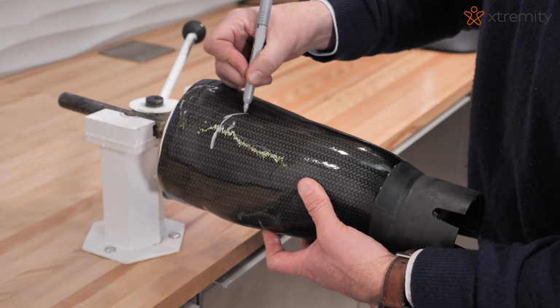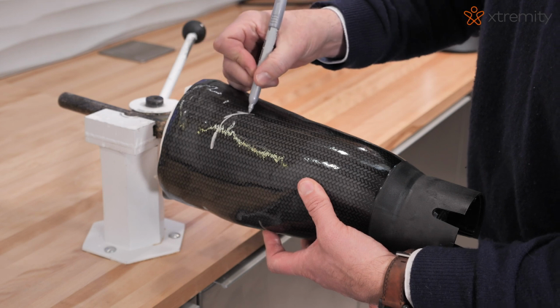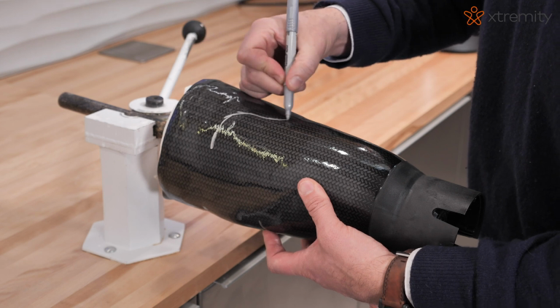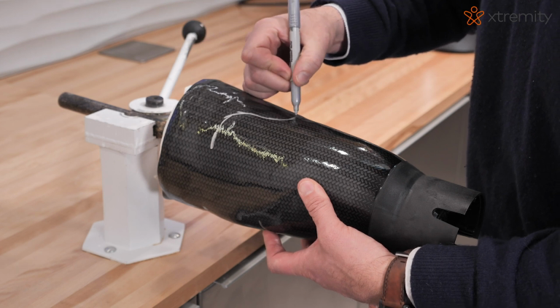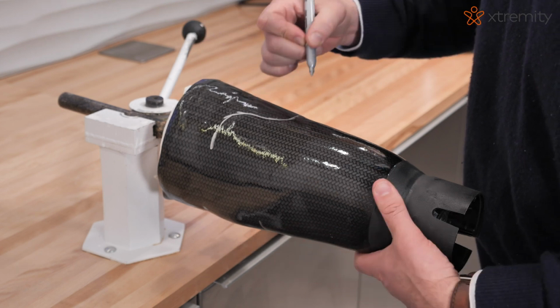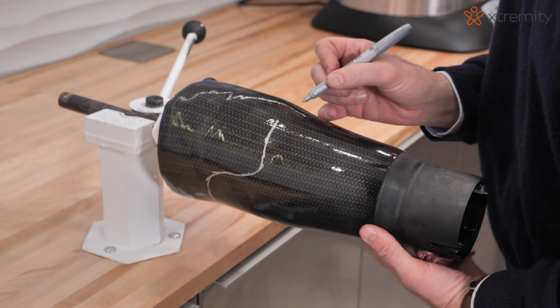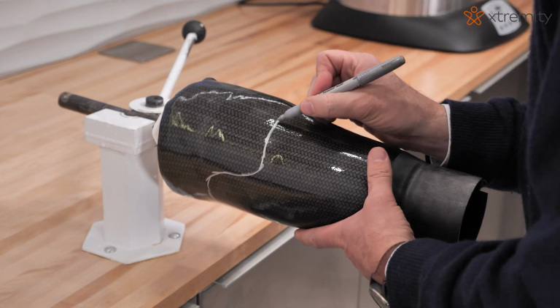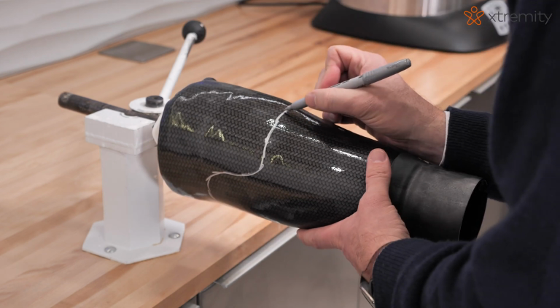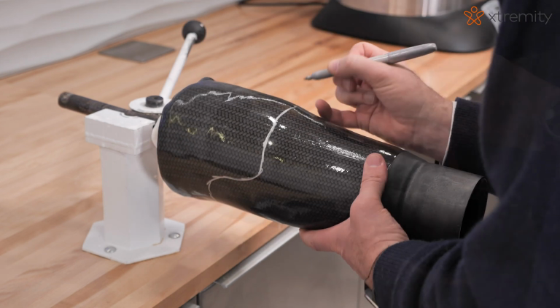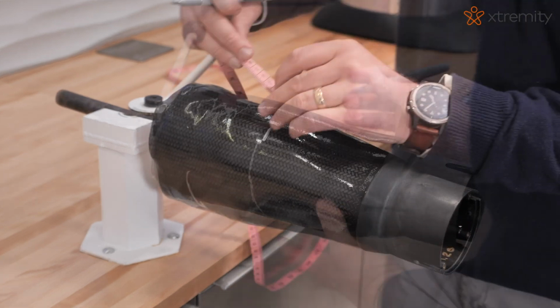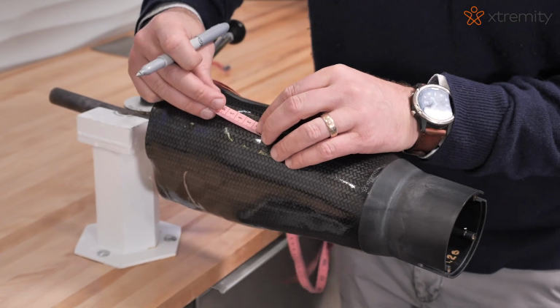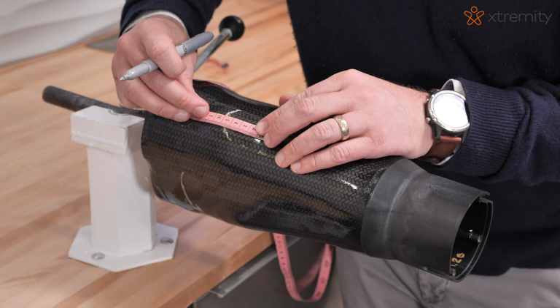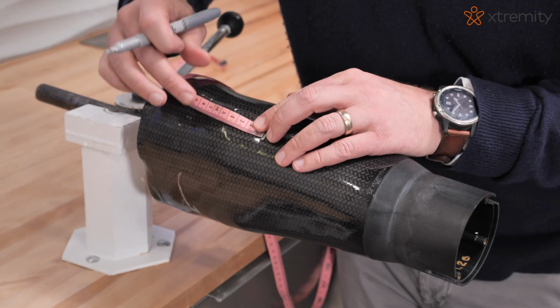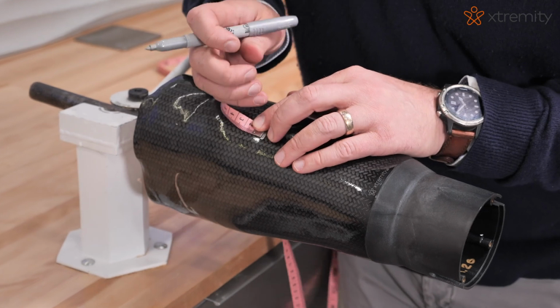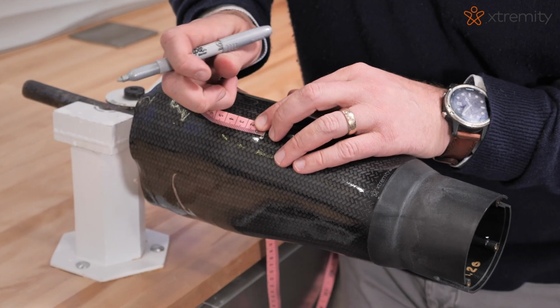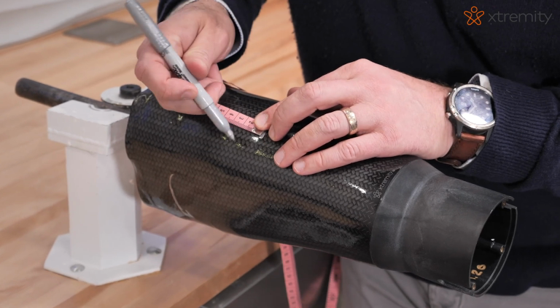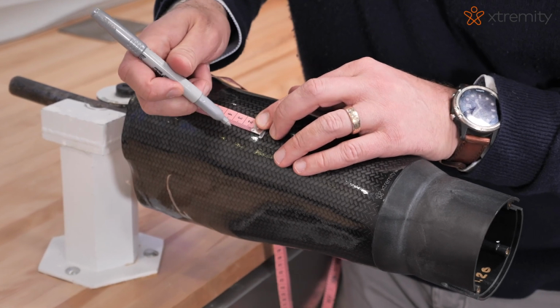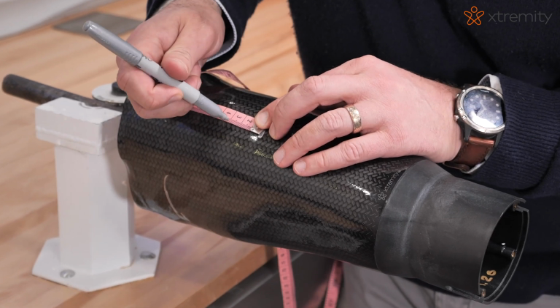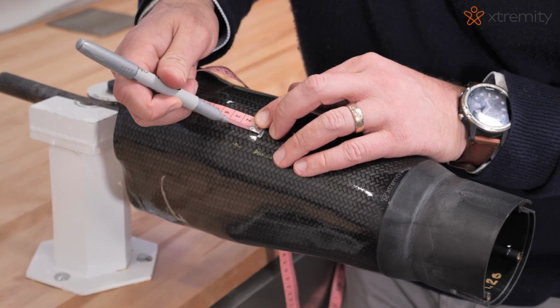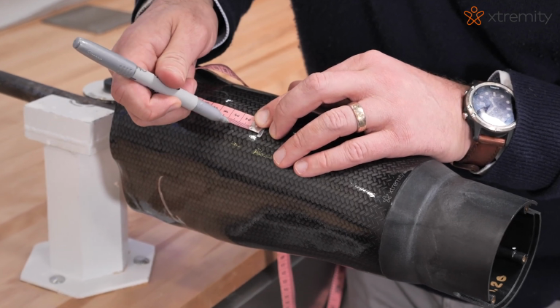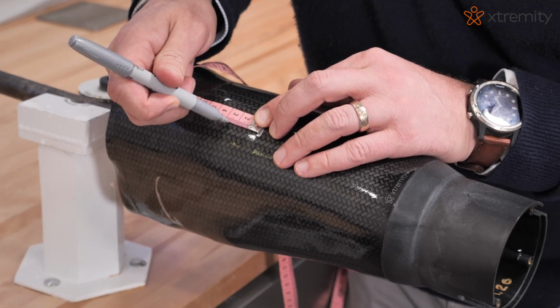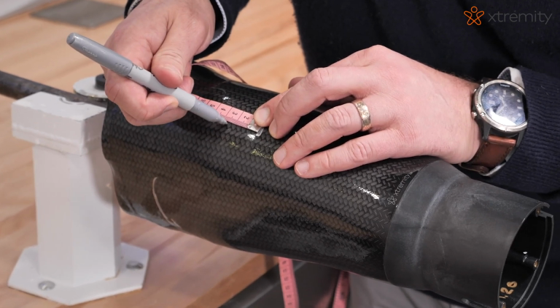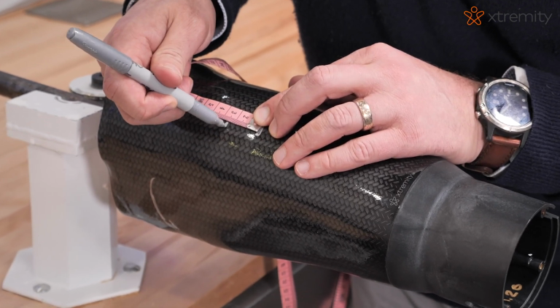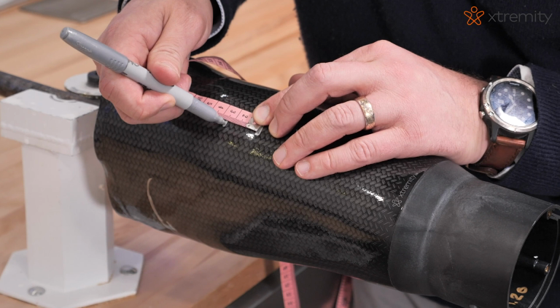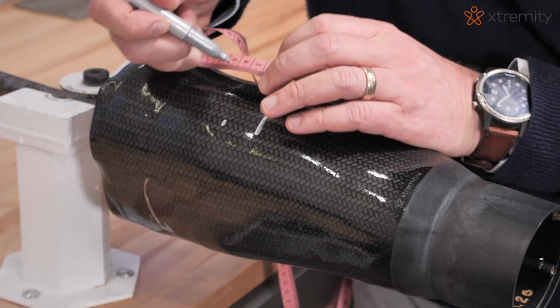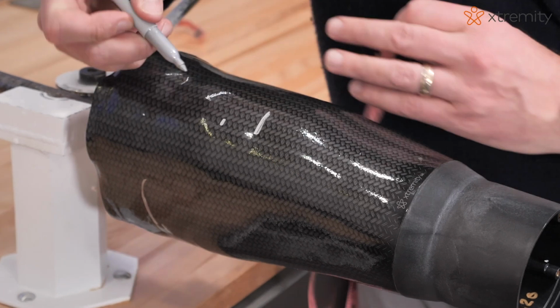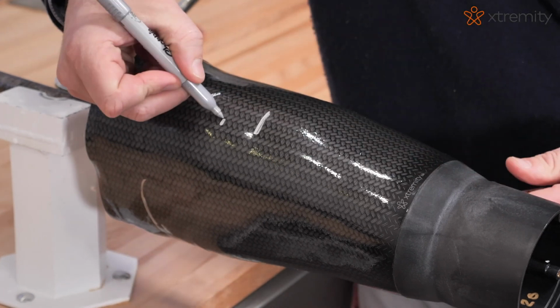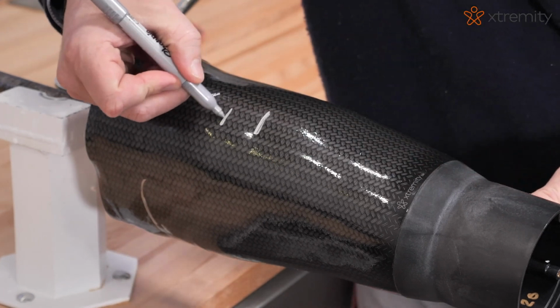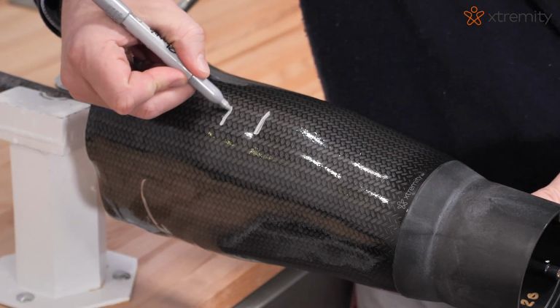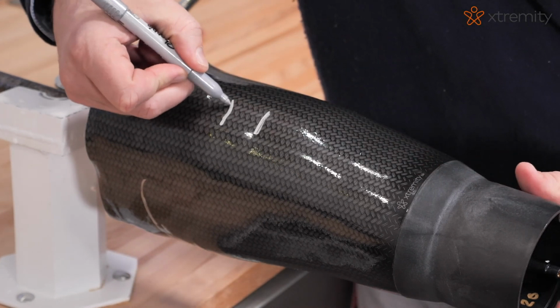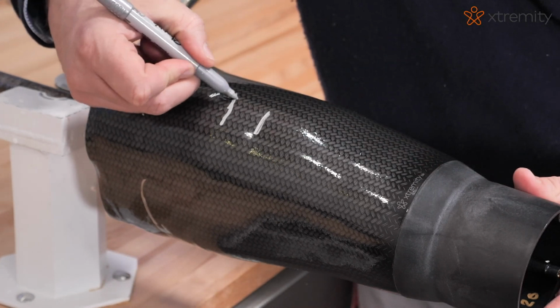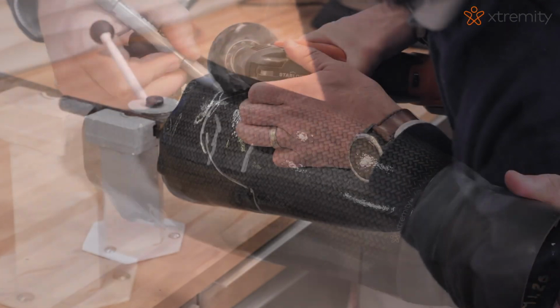Once cool, remove from vacuum and draw trim lines. The extremity TT requires an anterior trim line of 2.5 cm proximal to MPT to maximize socket strength and maintain warranty.